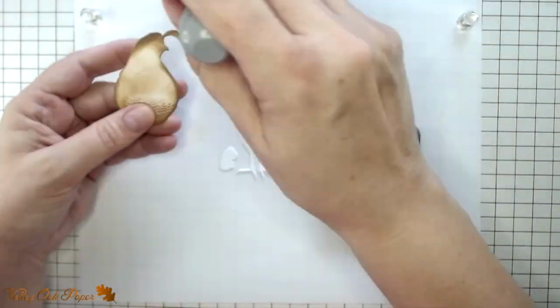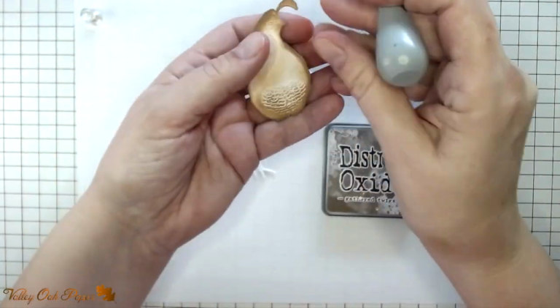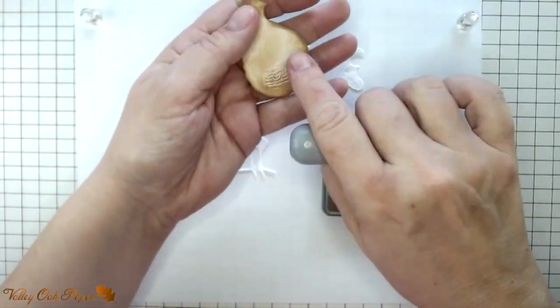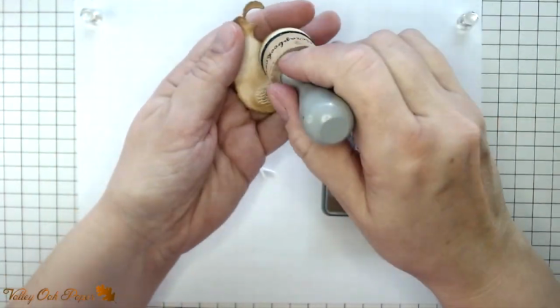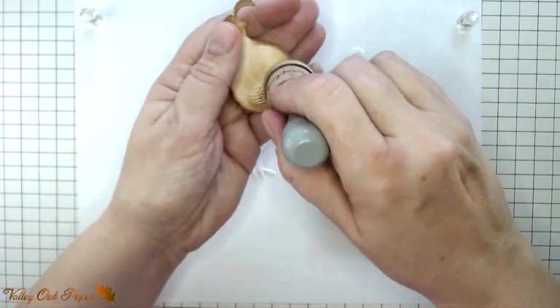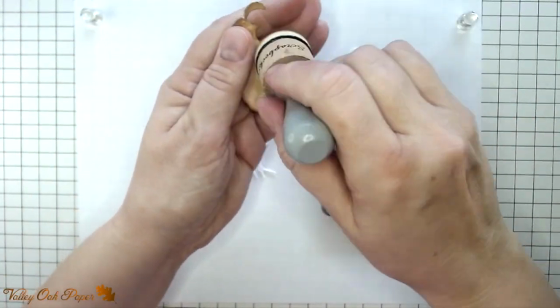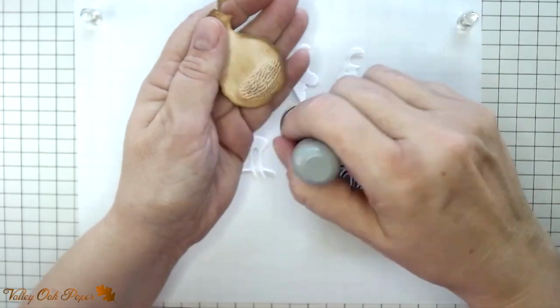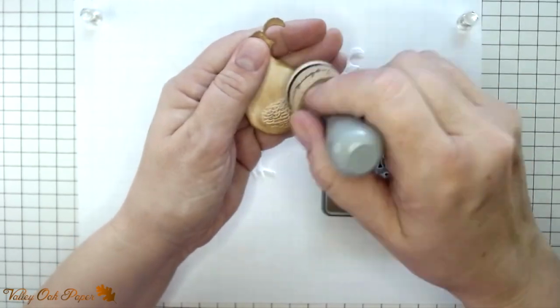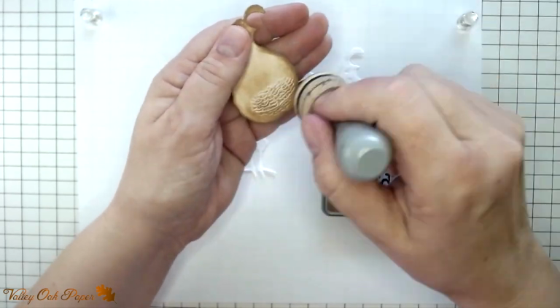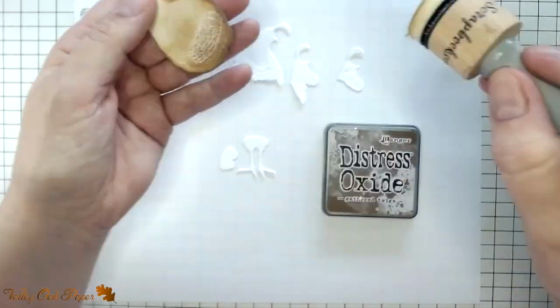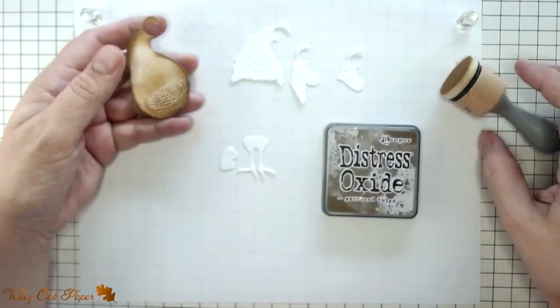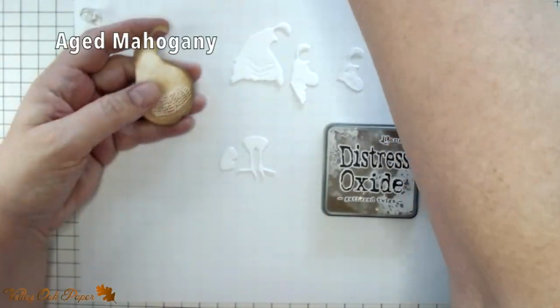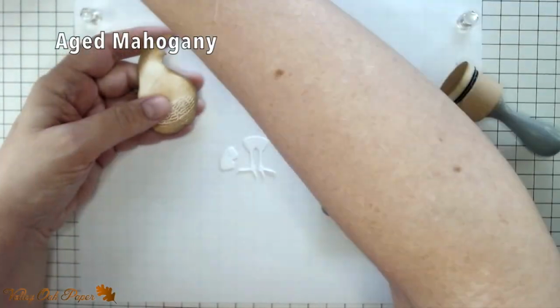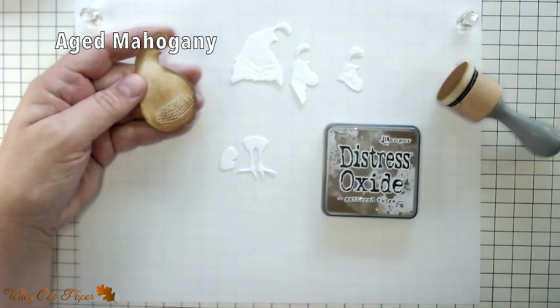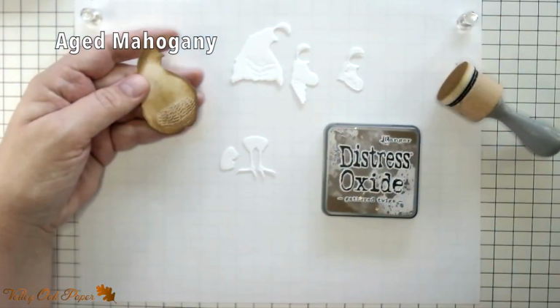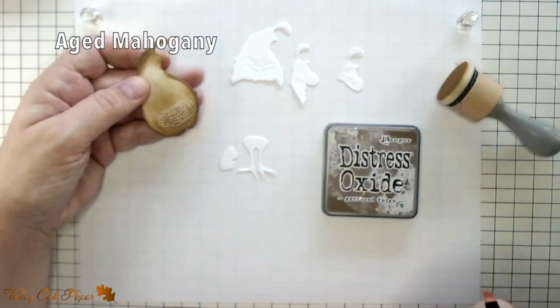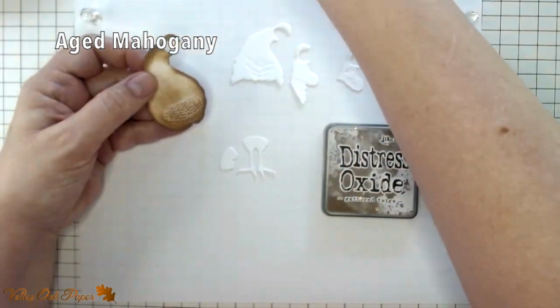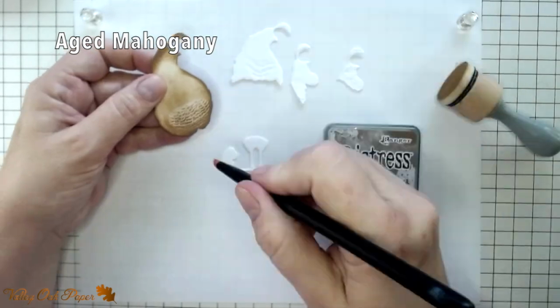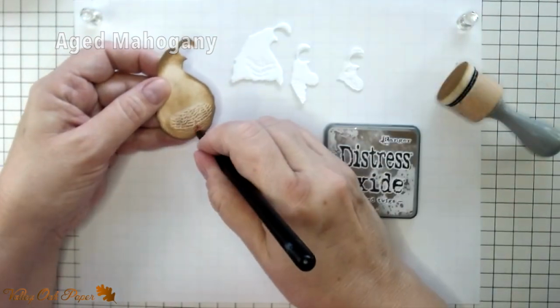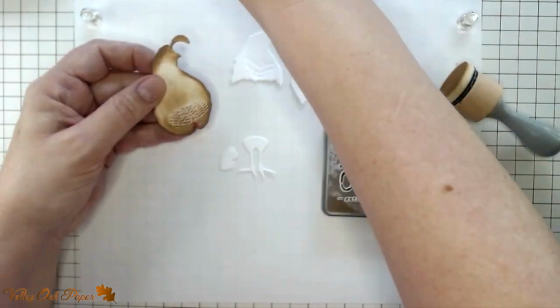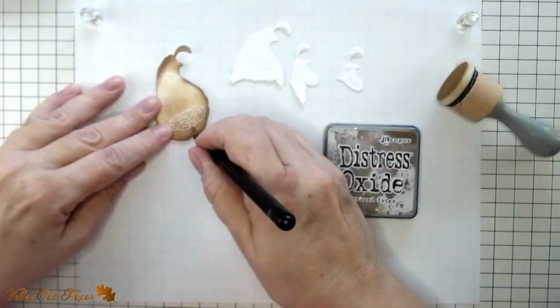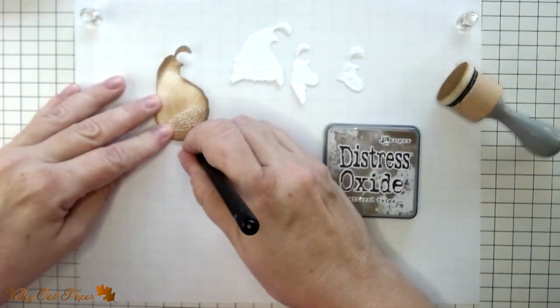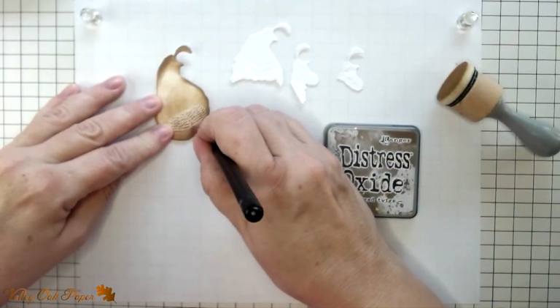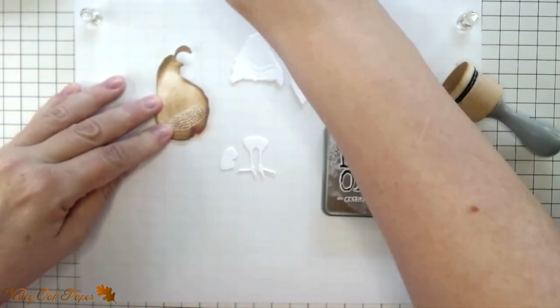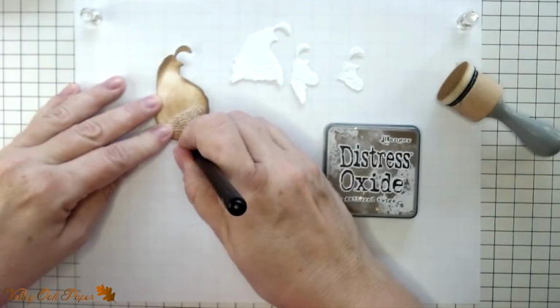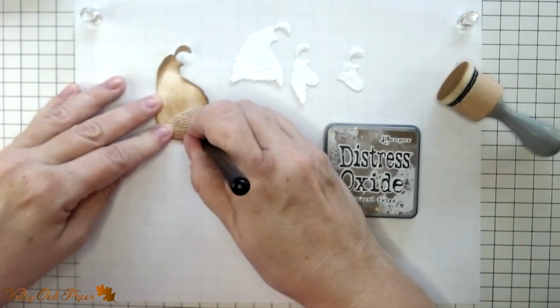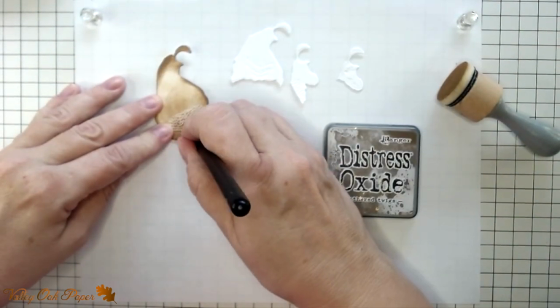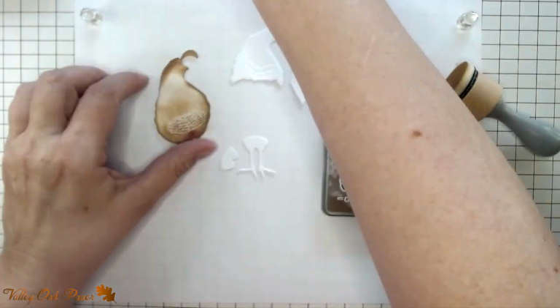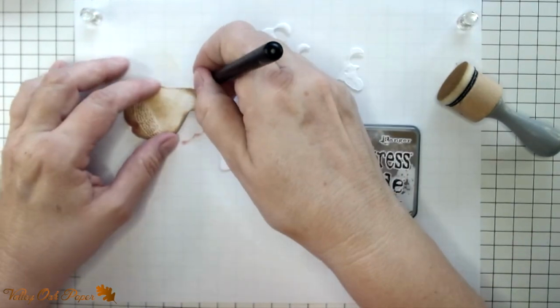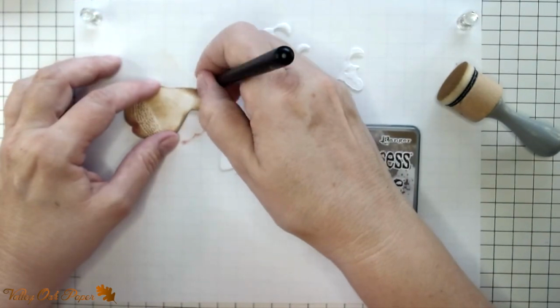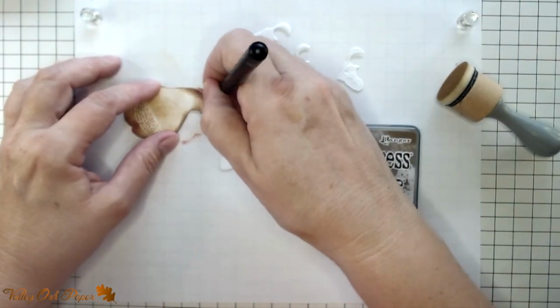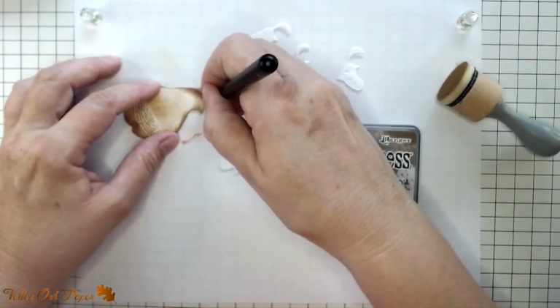That was Iduna, one of my lovely assistants. In the middle of the abdomen I'm adding some Aged Mahogany Distress Oxide — that's one of the ways you can tell a male apart from a female quail. I'm also adding a little Aged Mahogany to the nape of the neck to deepen the collar there.